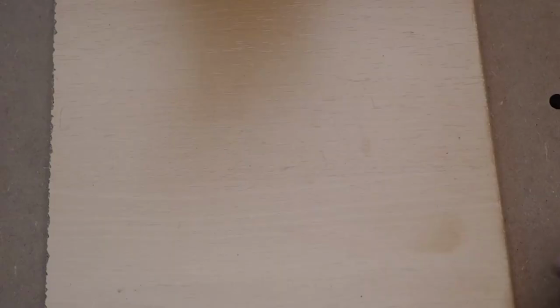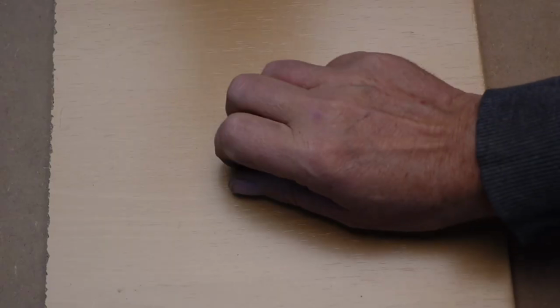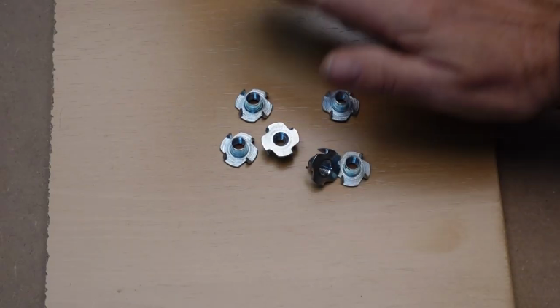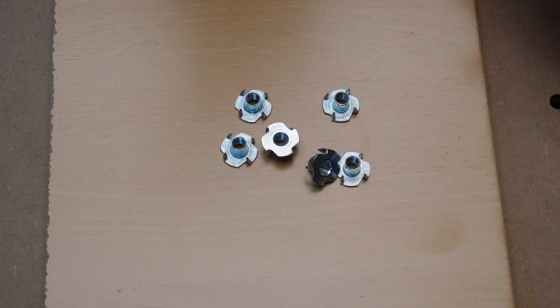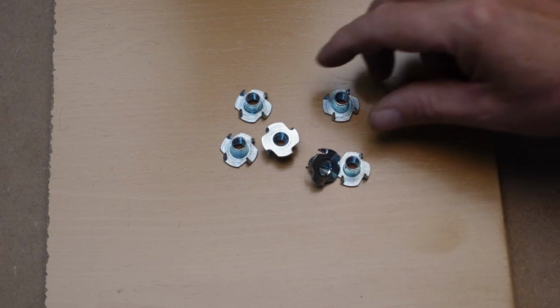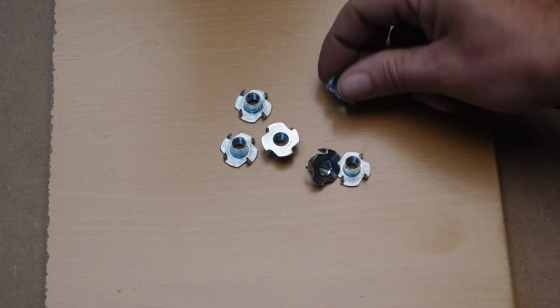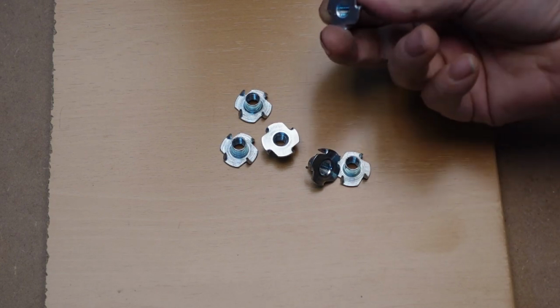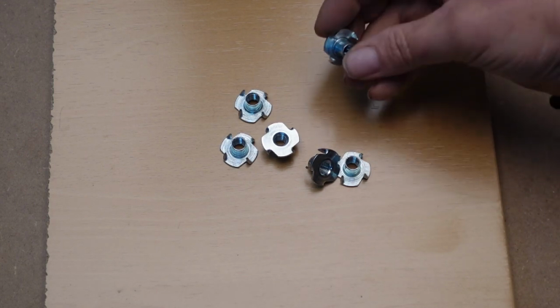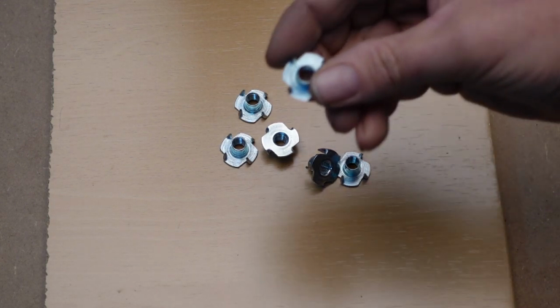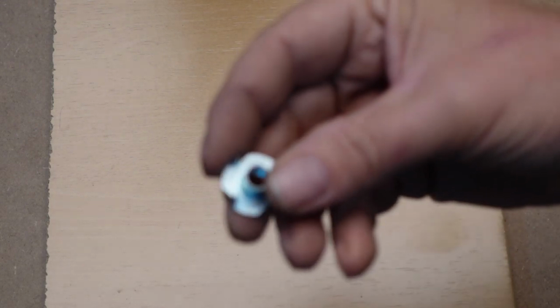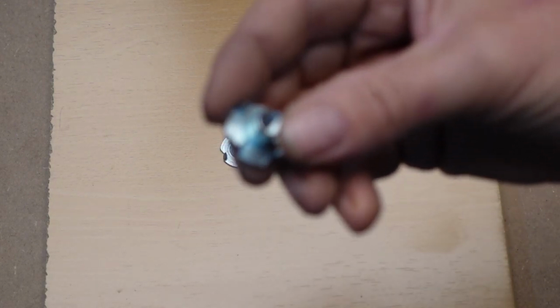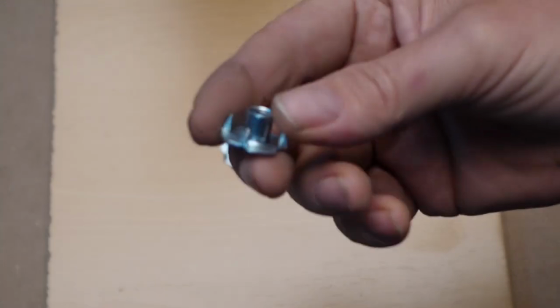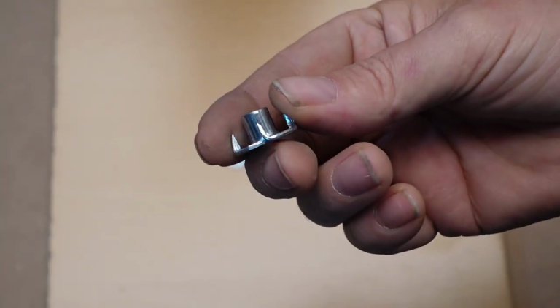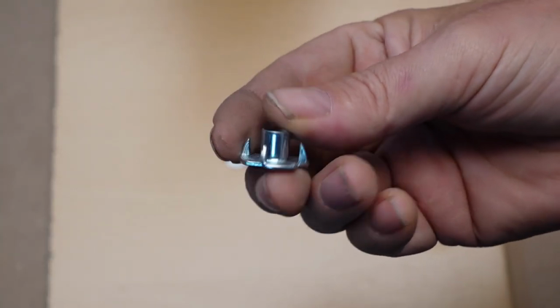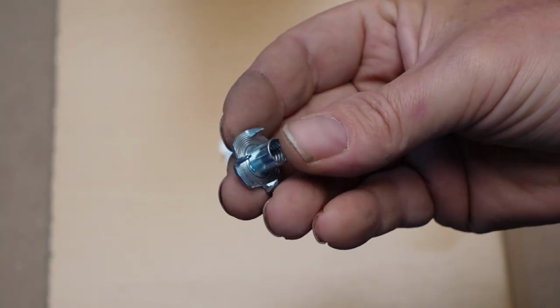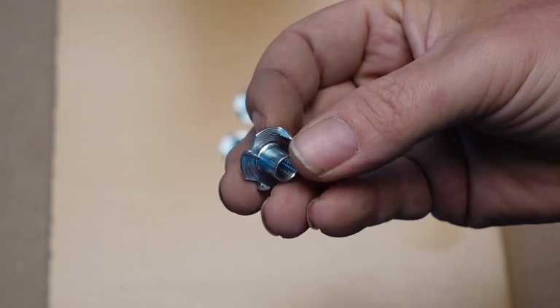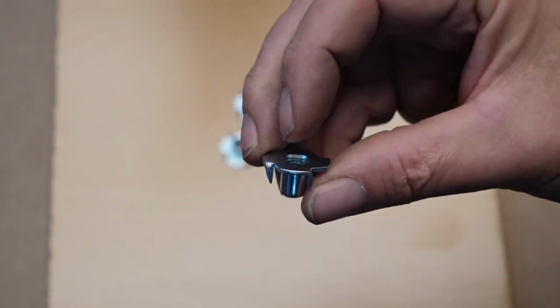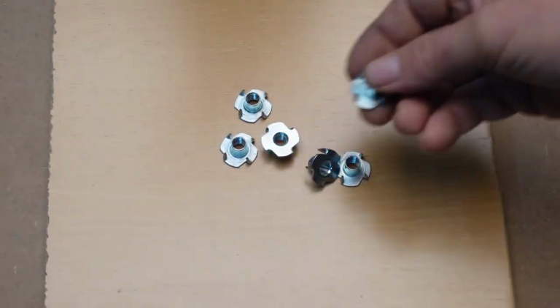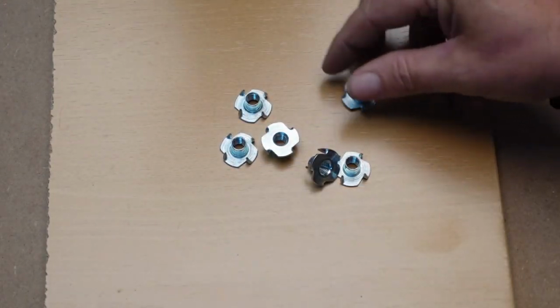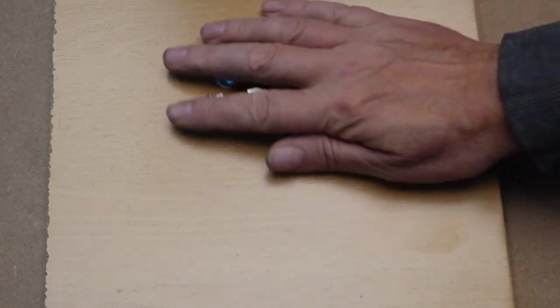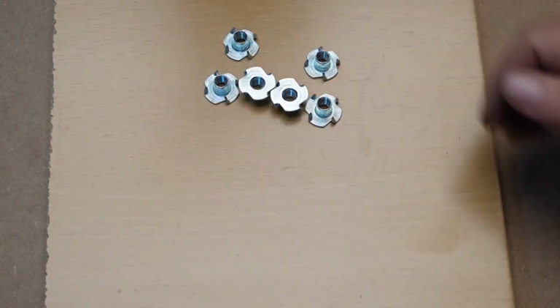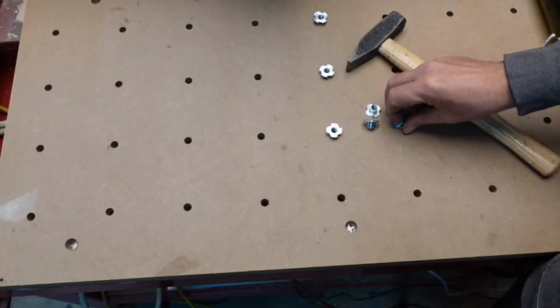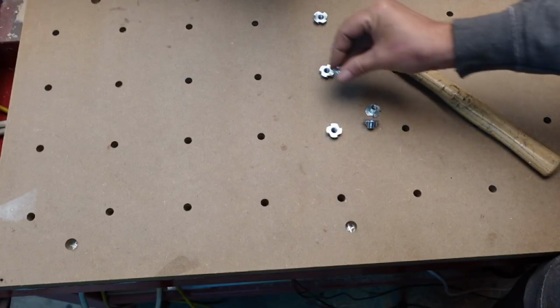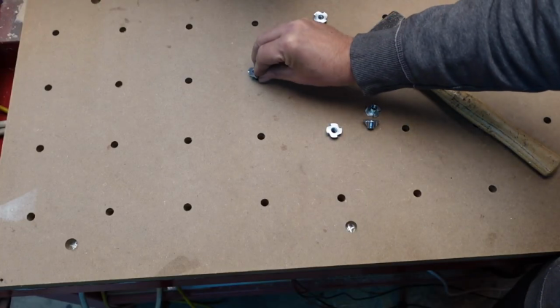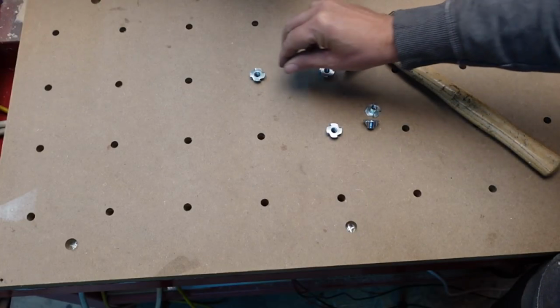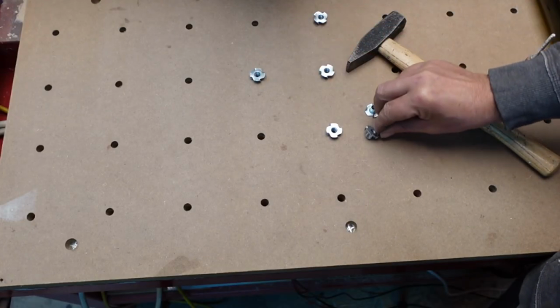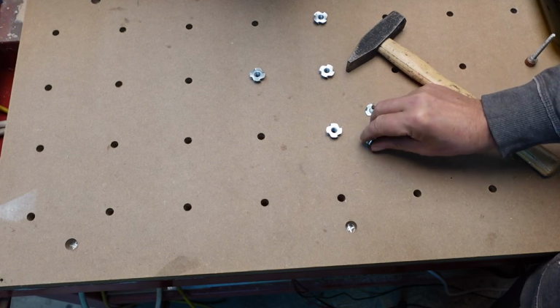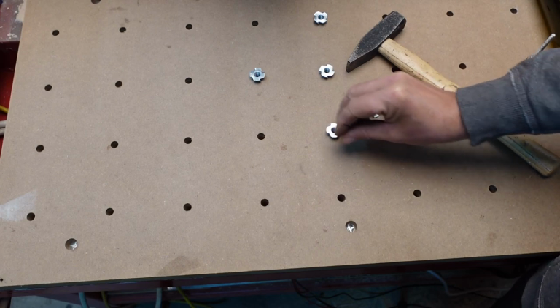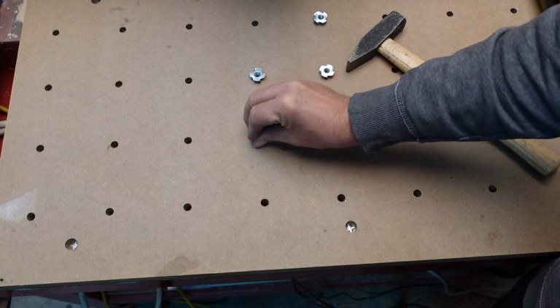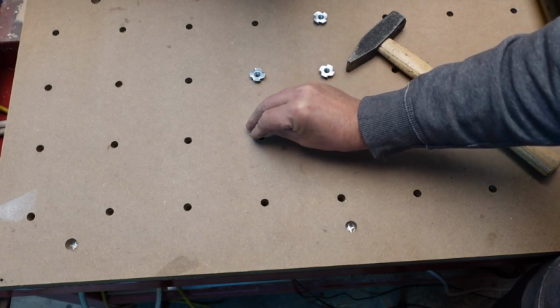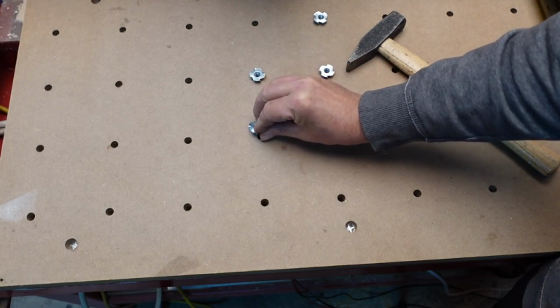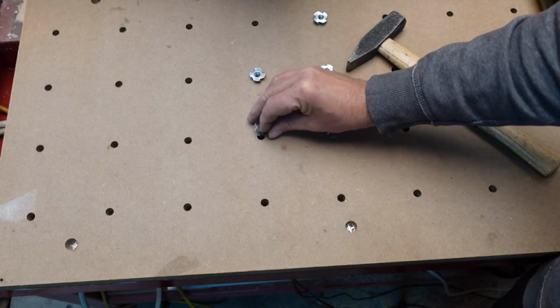What about these buddy fellows — how do you call them? T-nuts? Drive-in nuts? Well, the thing is, I would have to smack about 160 of them into my table.